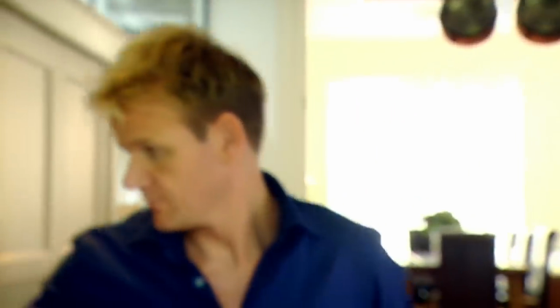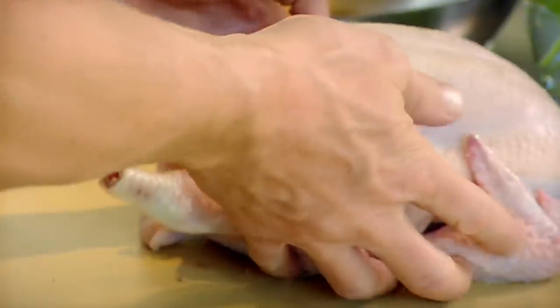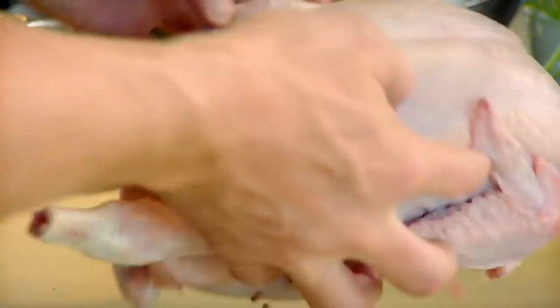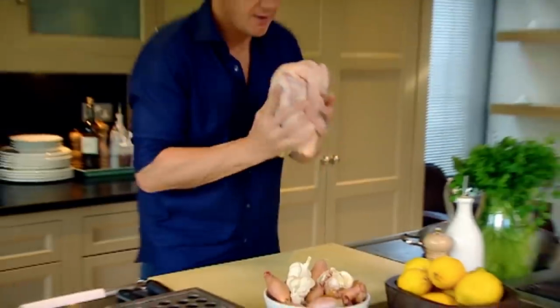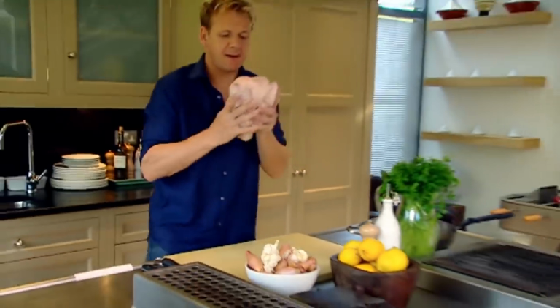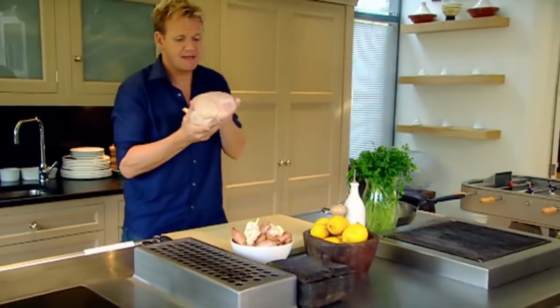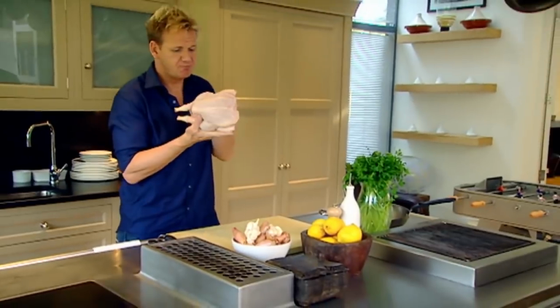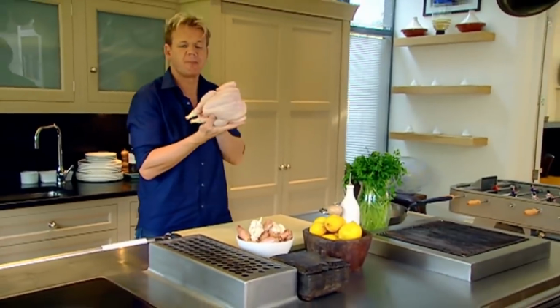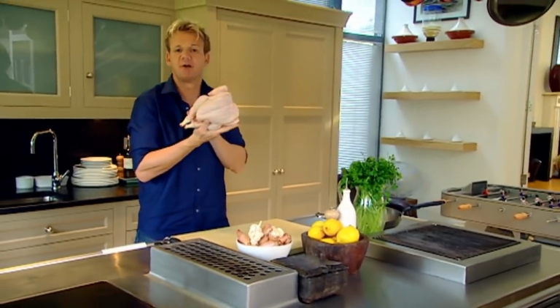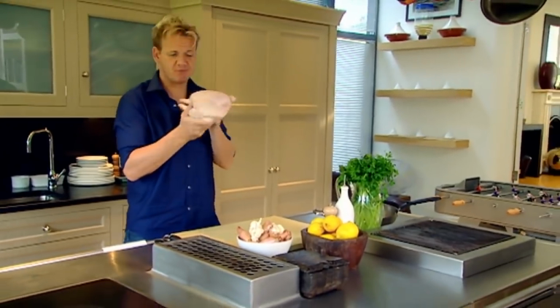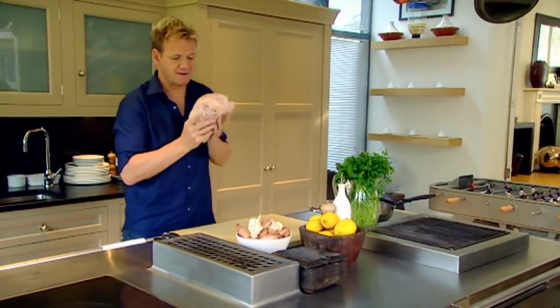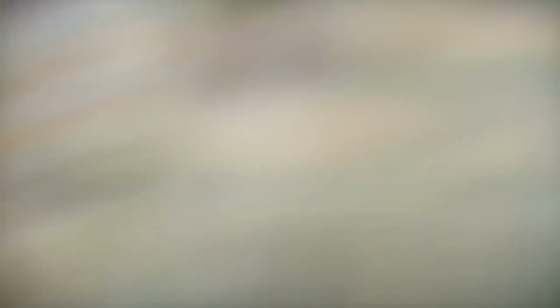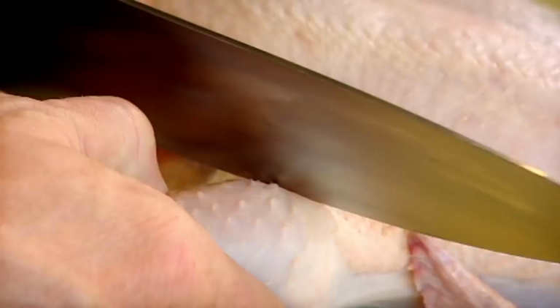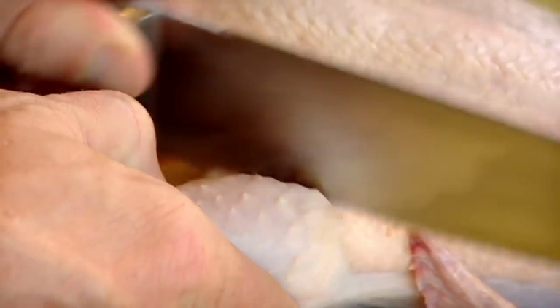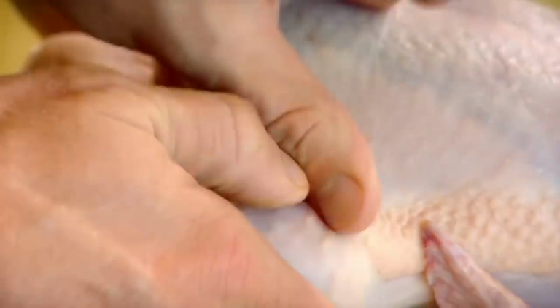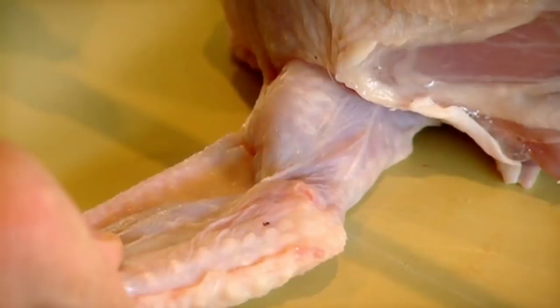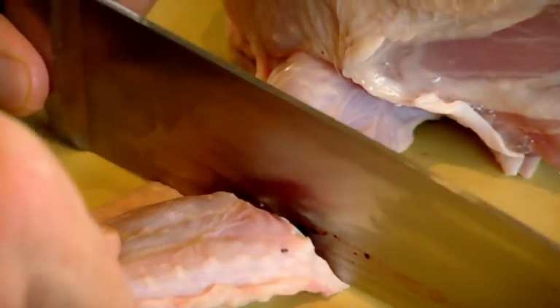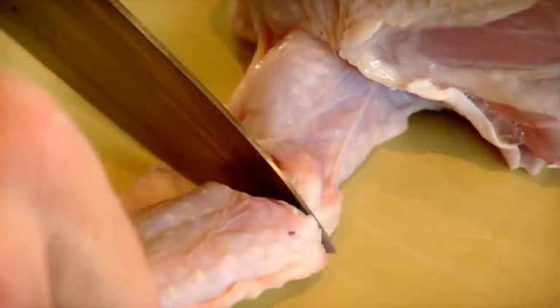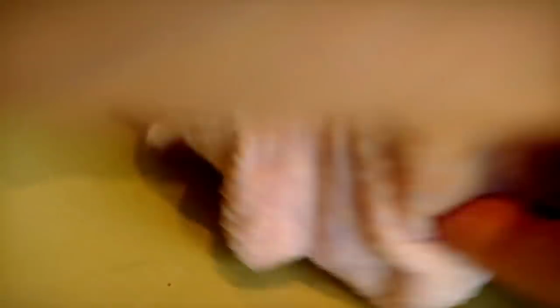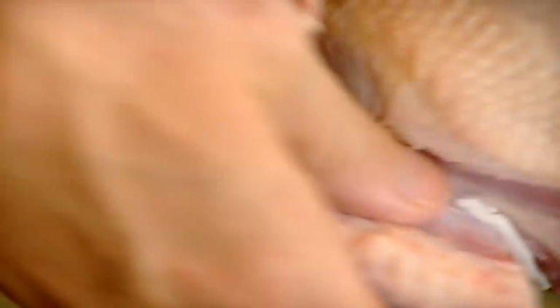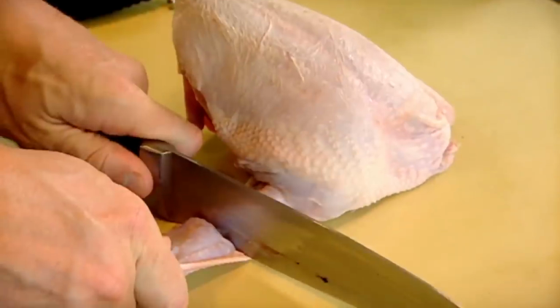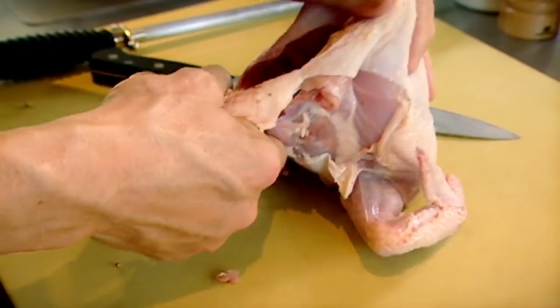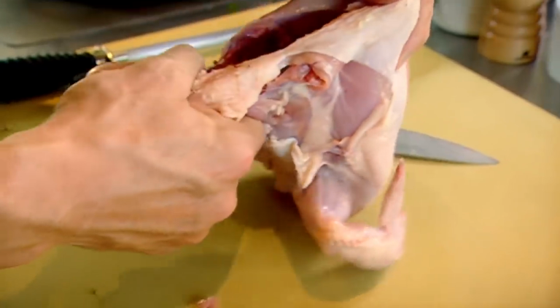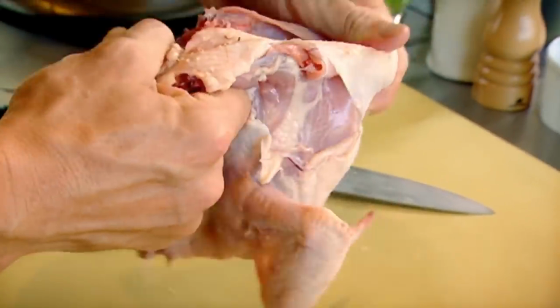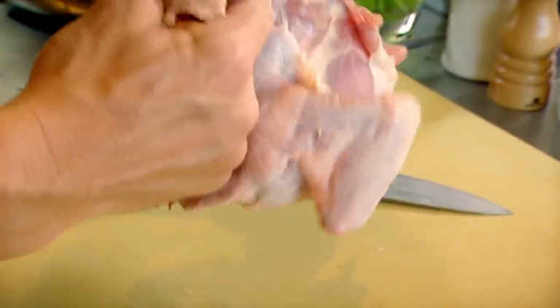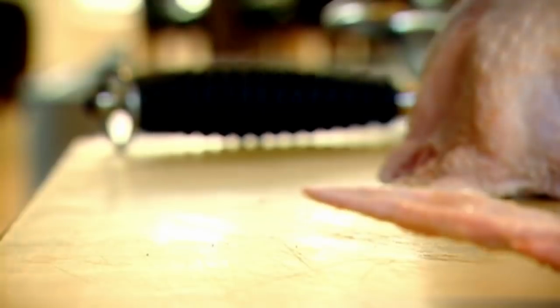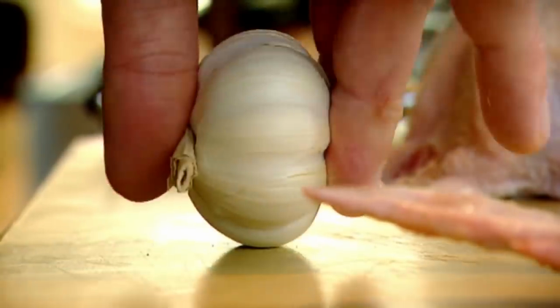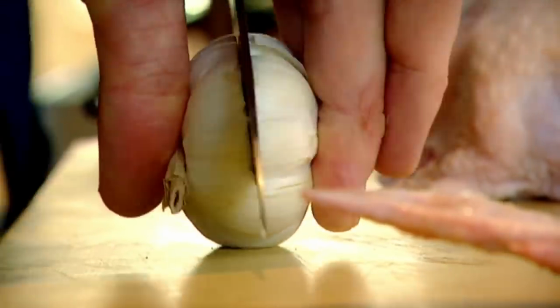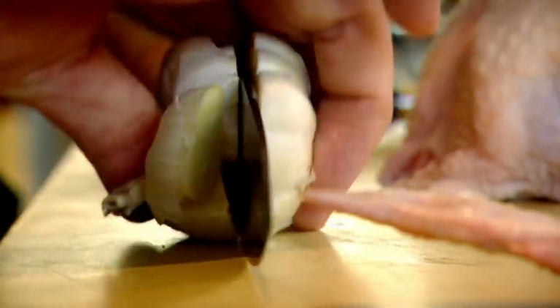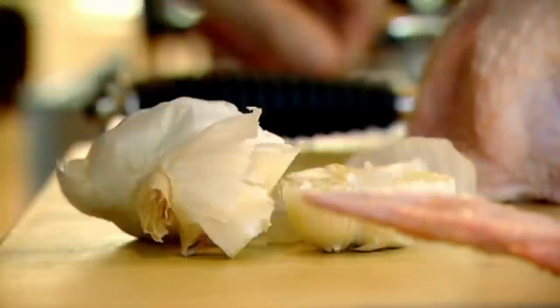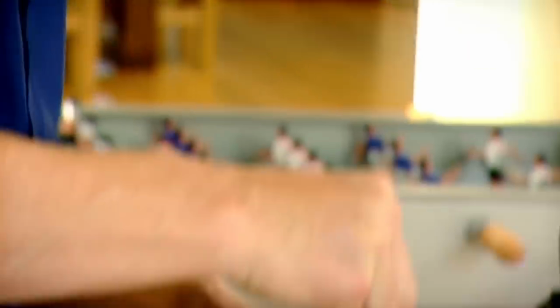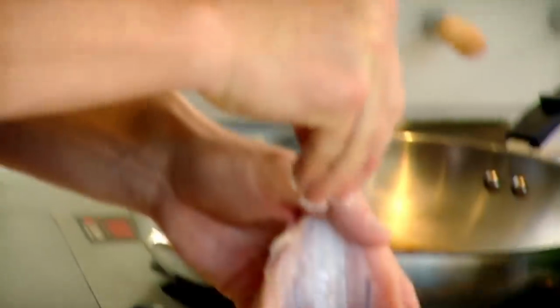Chicken — perhaps the most popular bird in Britain. Remove the legs, wings, and Parson's nose. Stuff with garlic and salt.